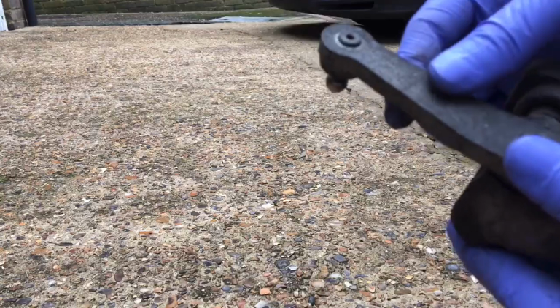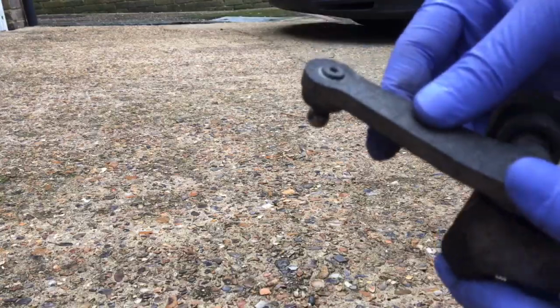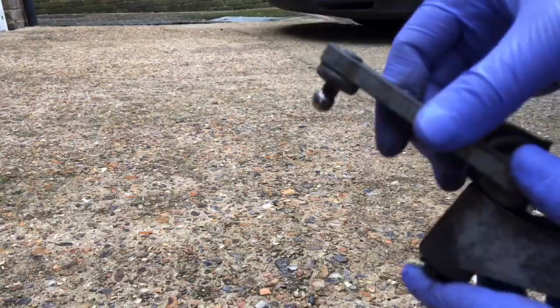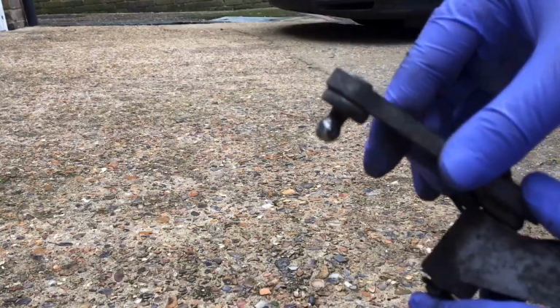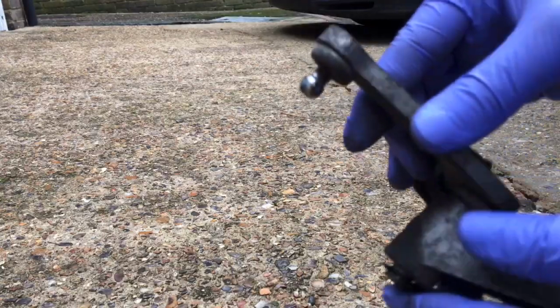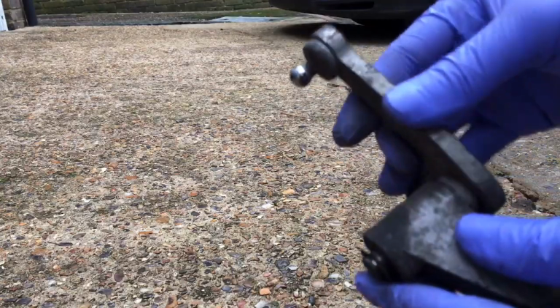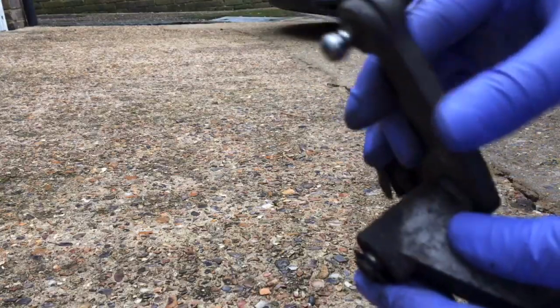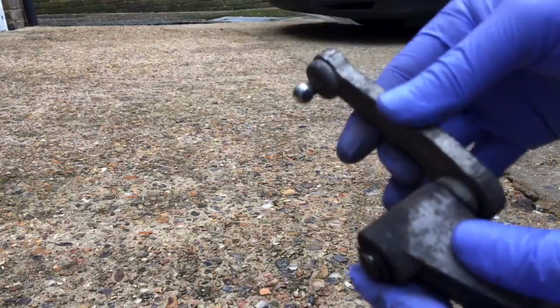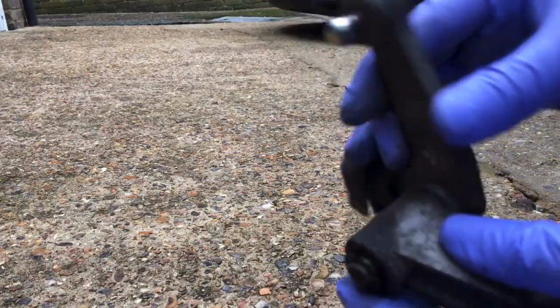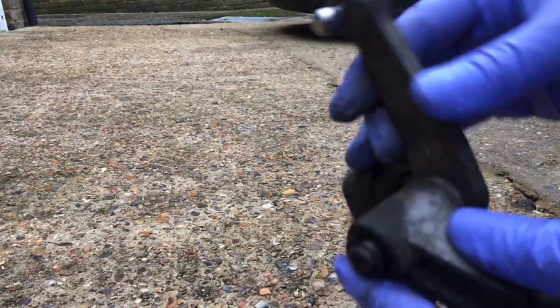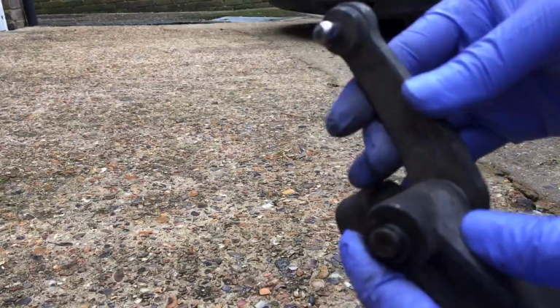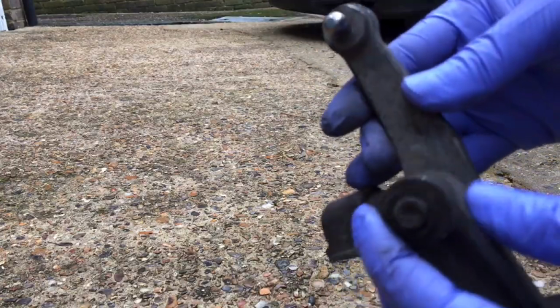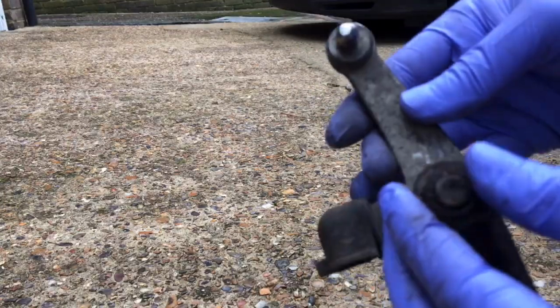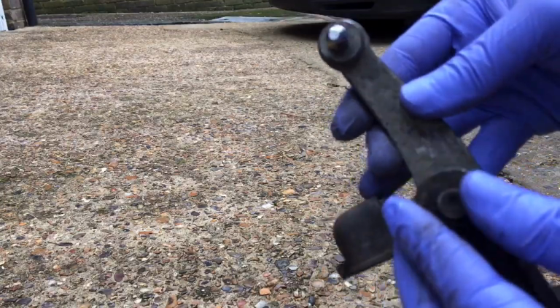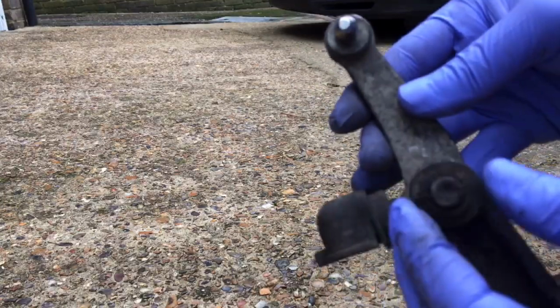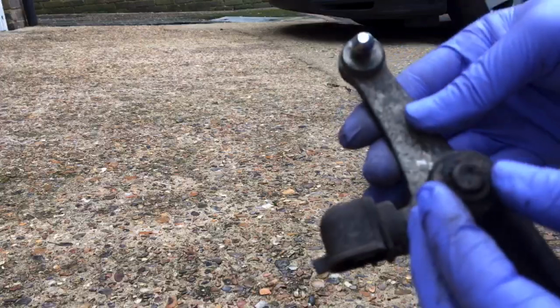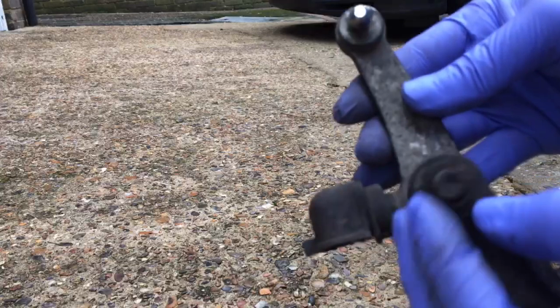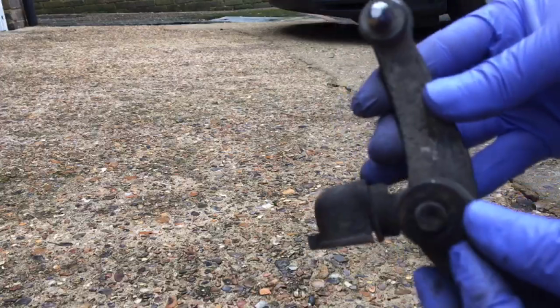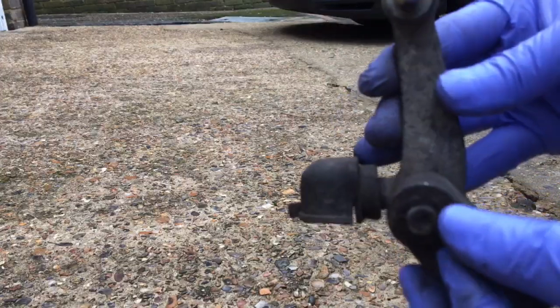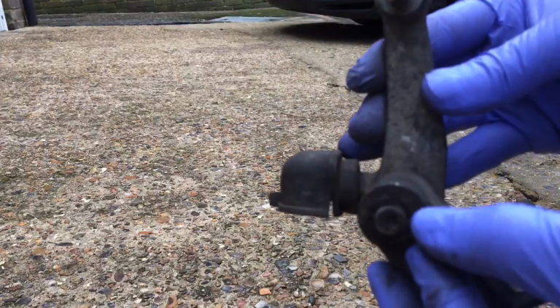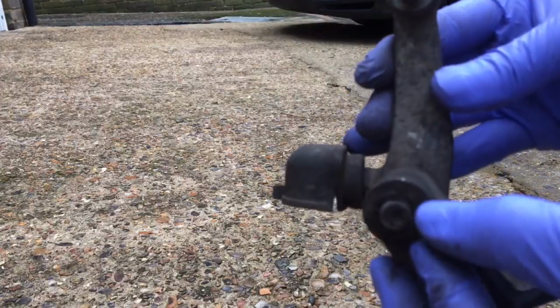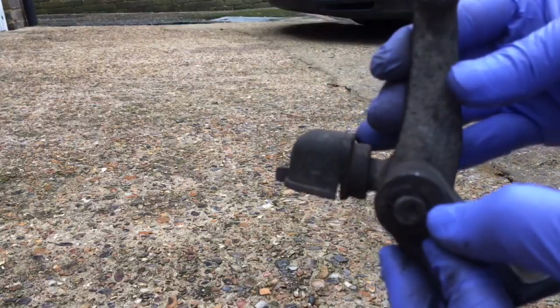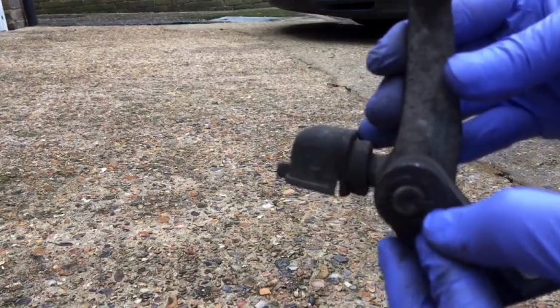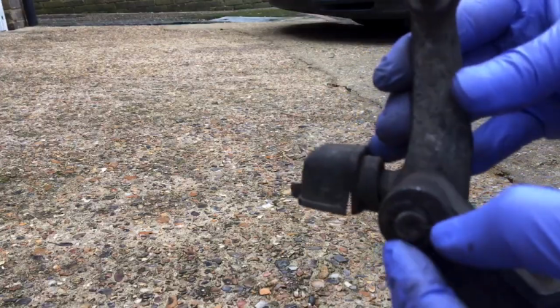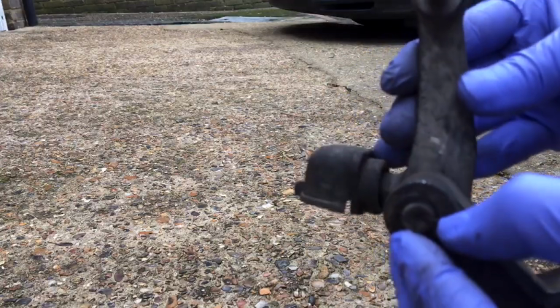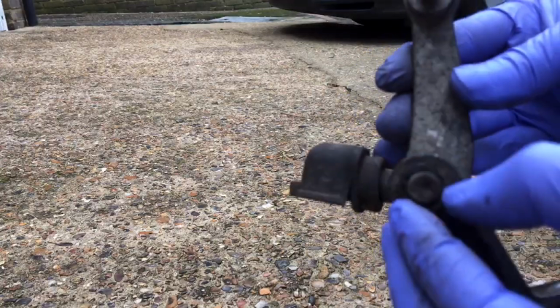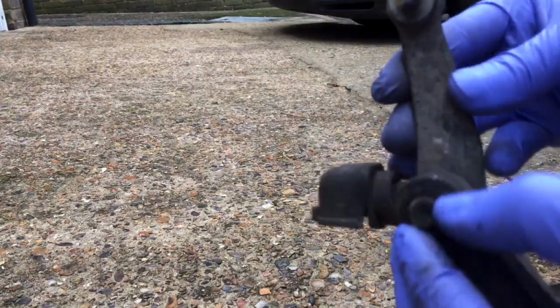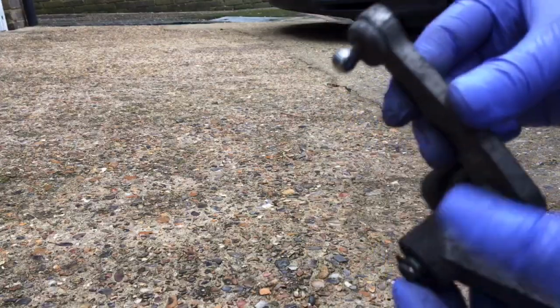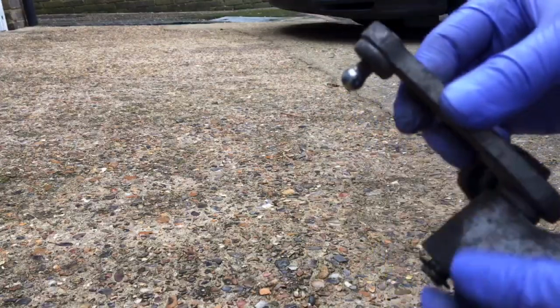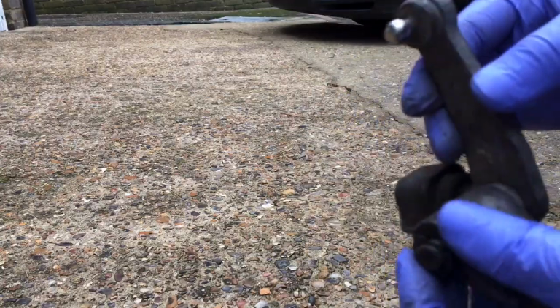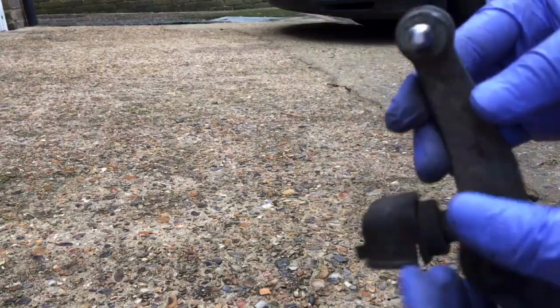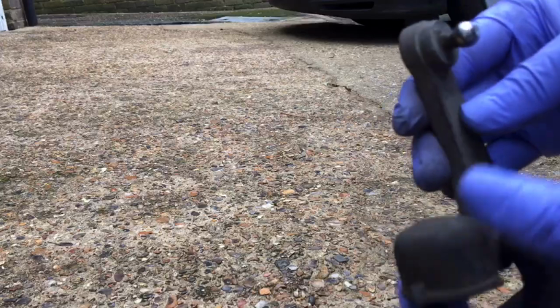This is for a Mazda 5, 7-seater. What I'm going to do is take this e-clip off here, take this up, clean it up, lube it up.